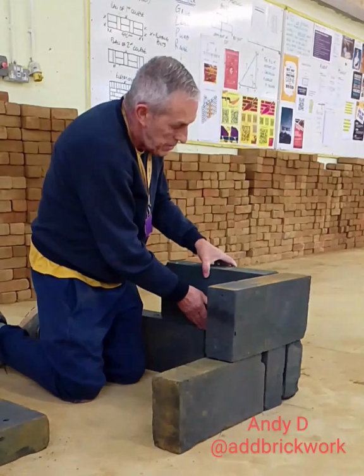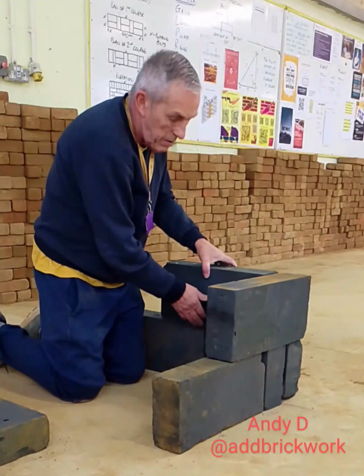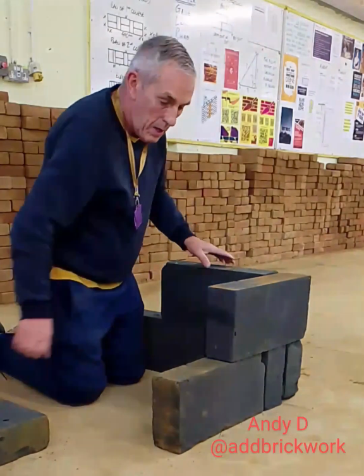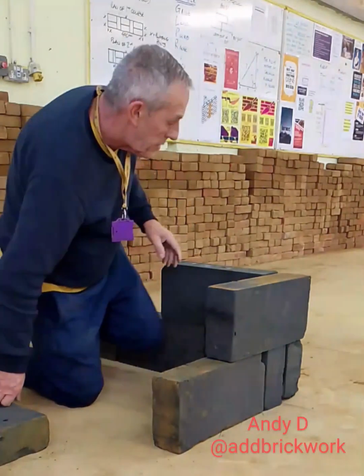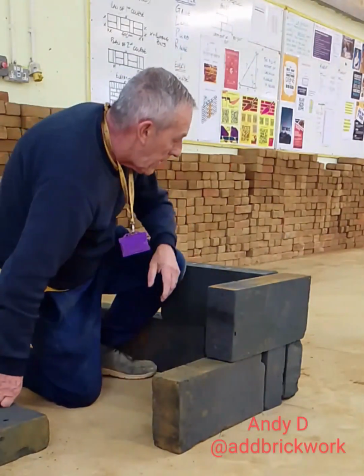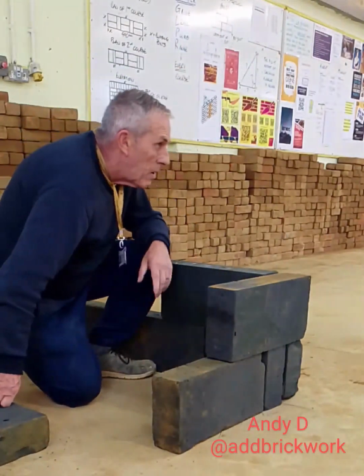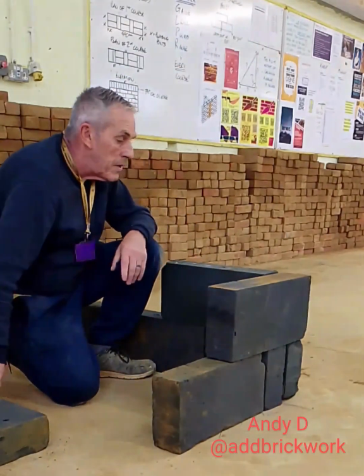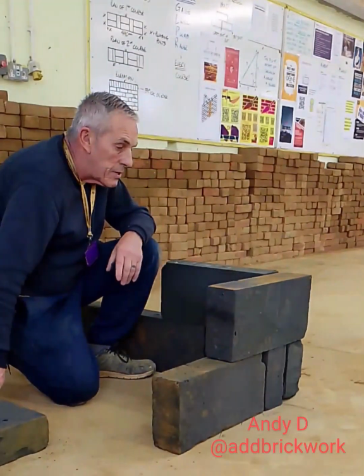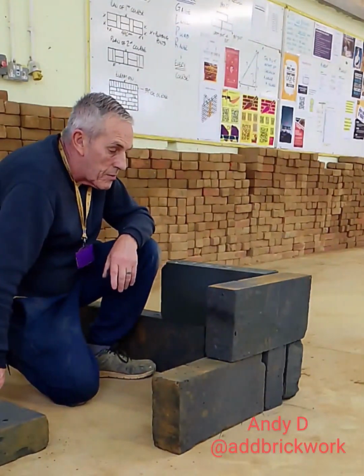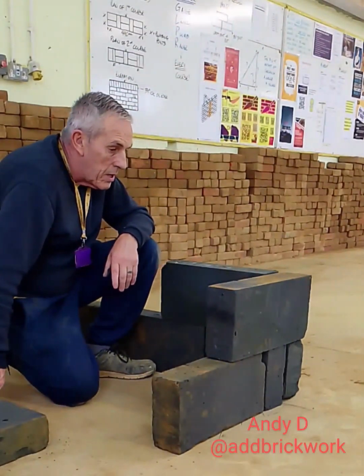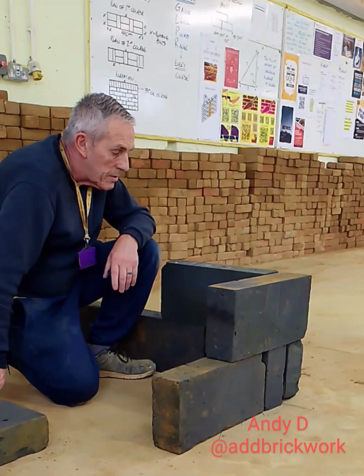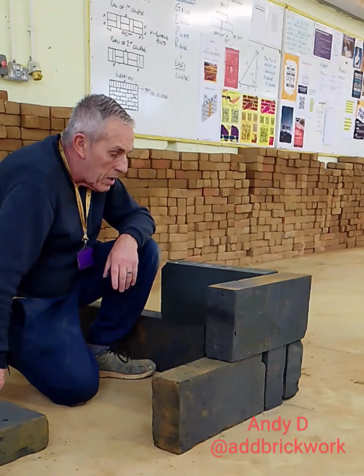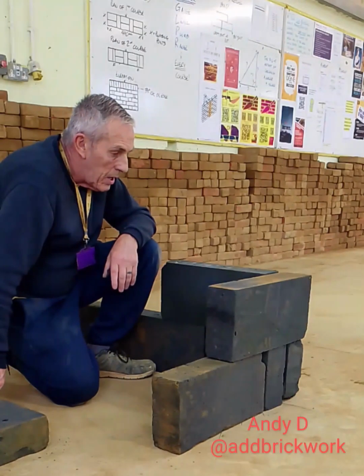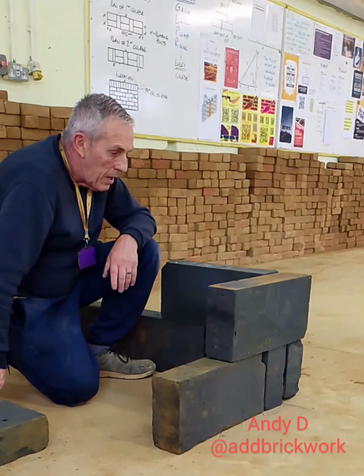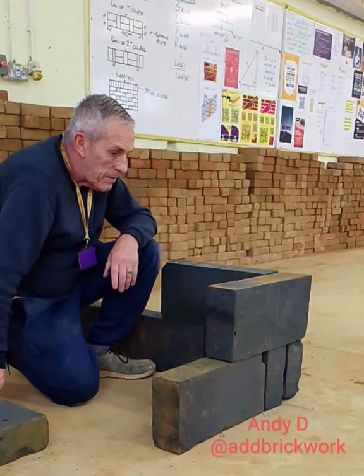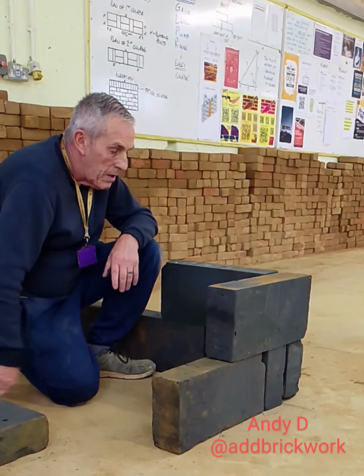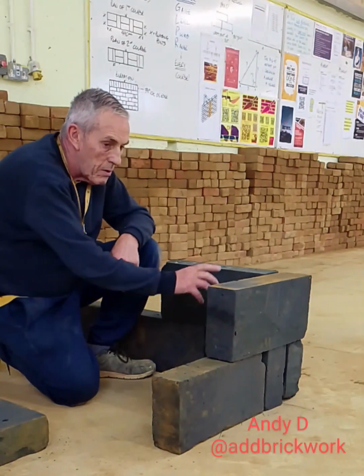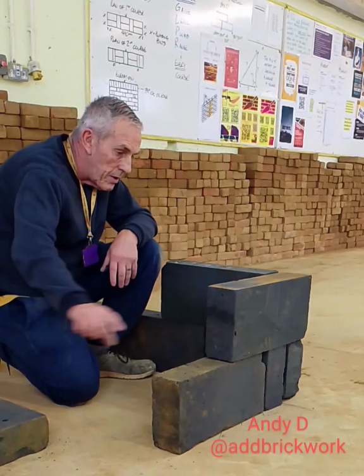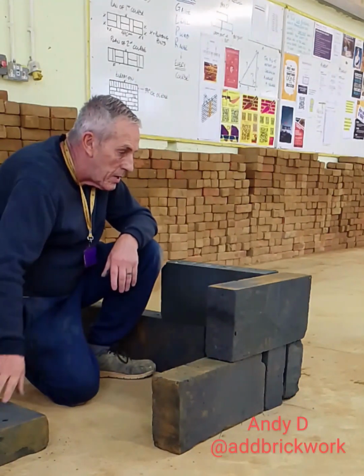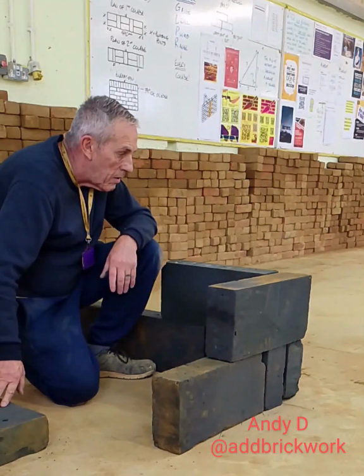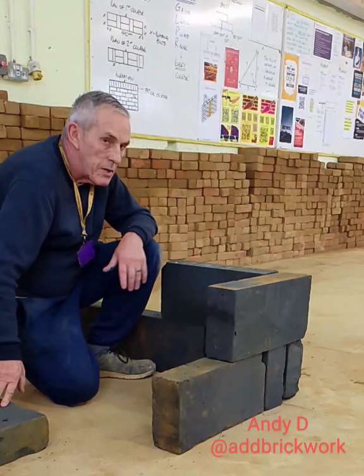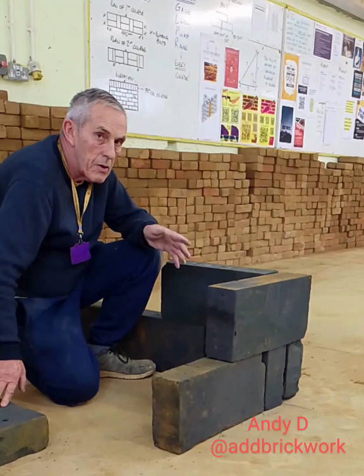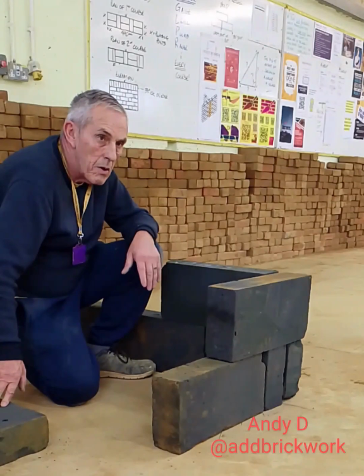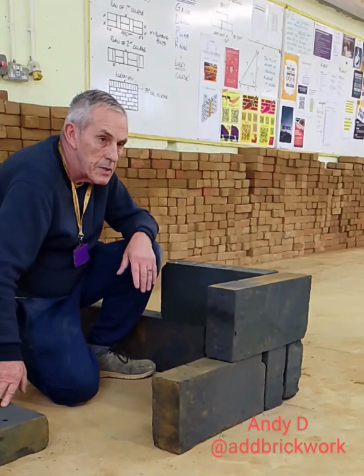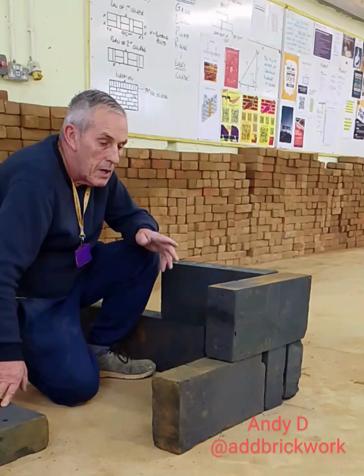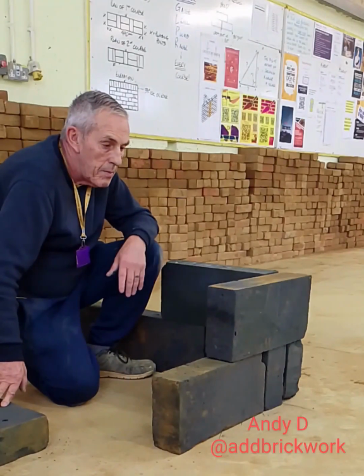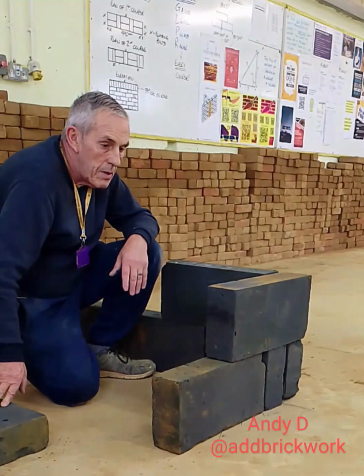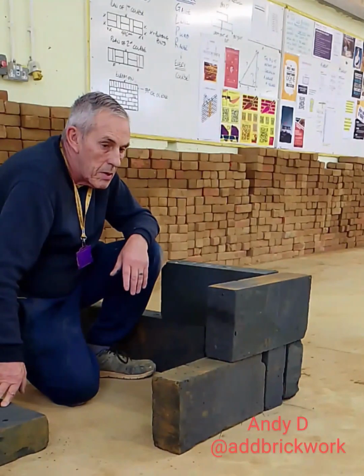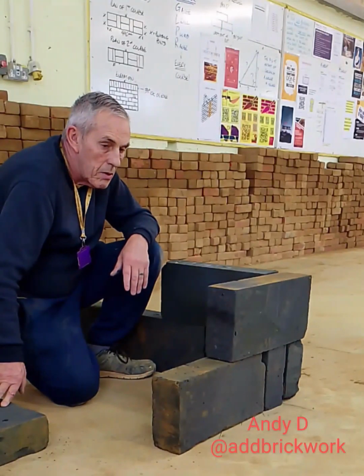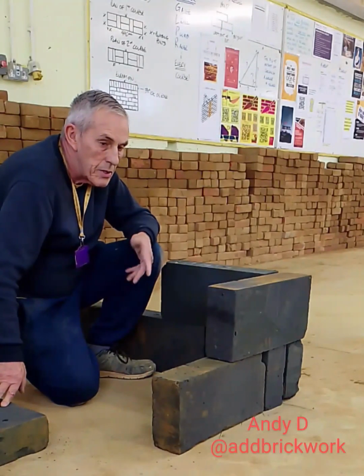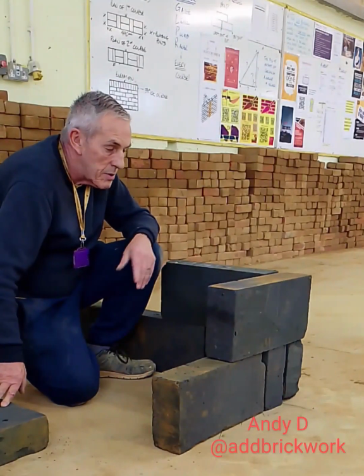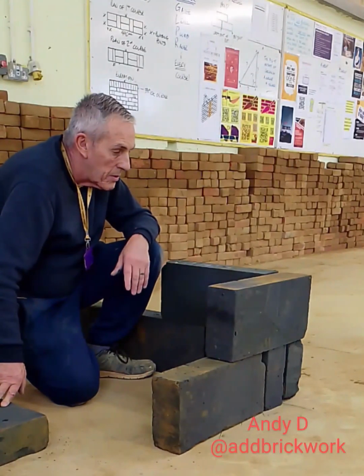So like I said, it can help when we chase the bond through when it doesn't work out. You can alter it this way as well. So we've got two options for building a blockwork corner that's properly bonded.